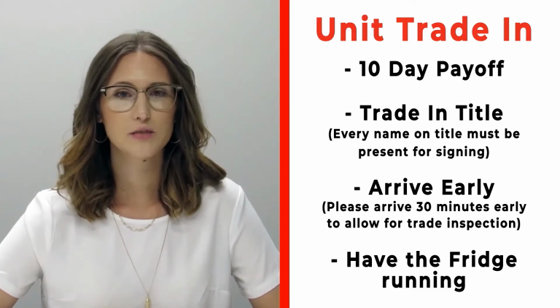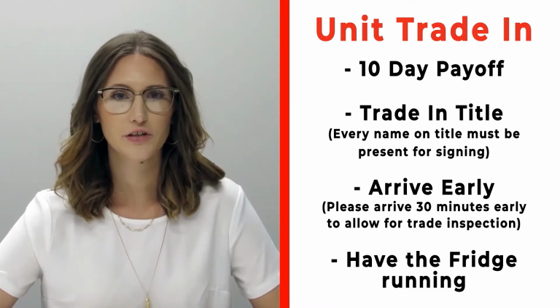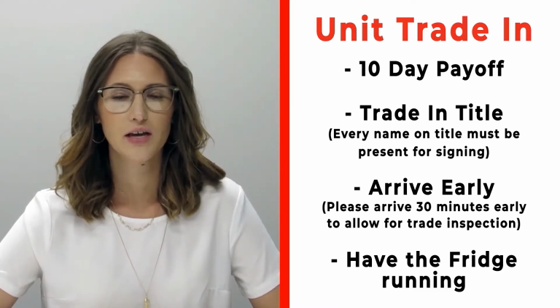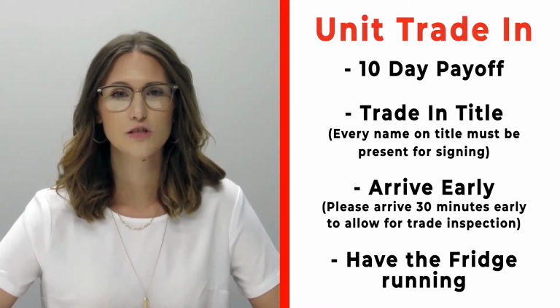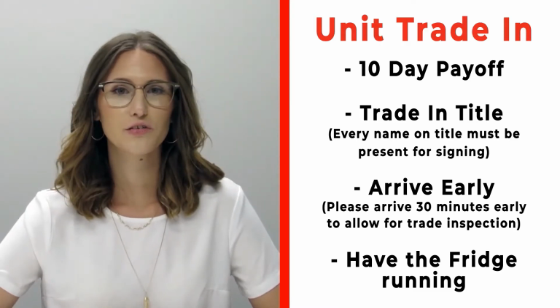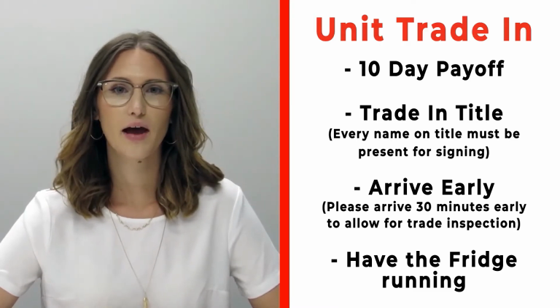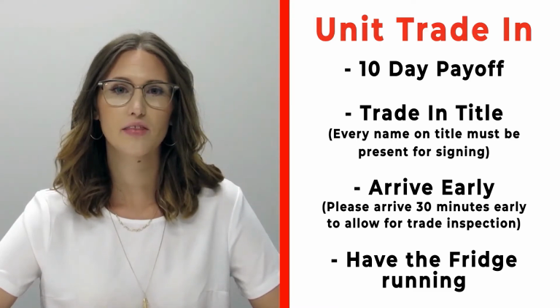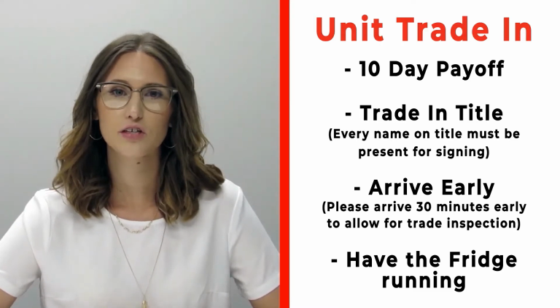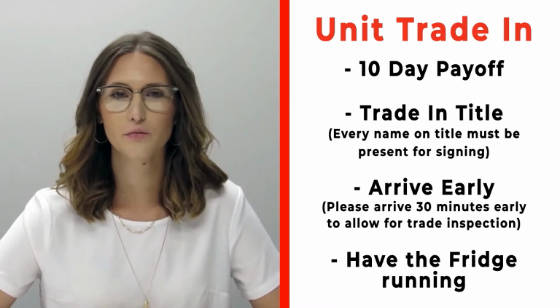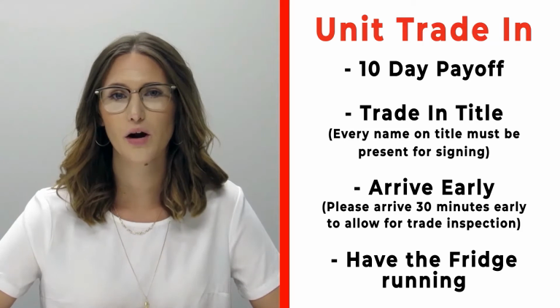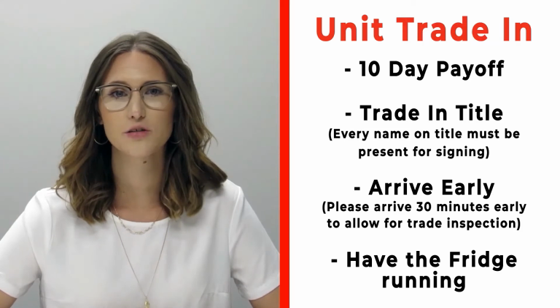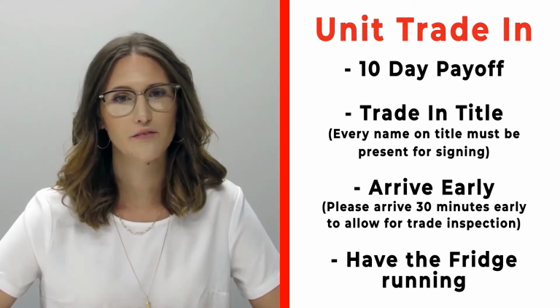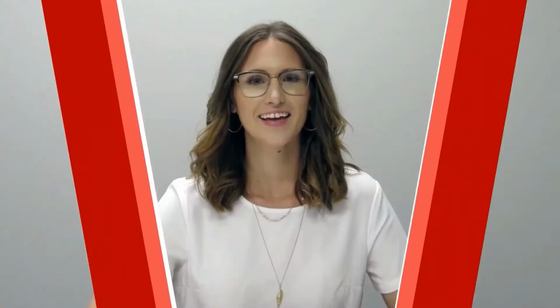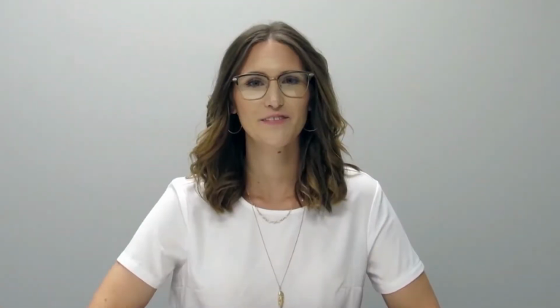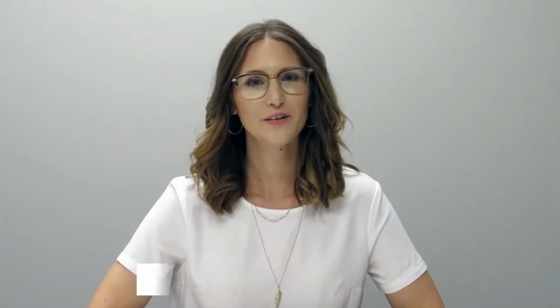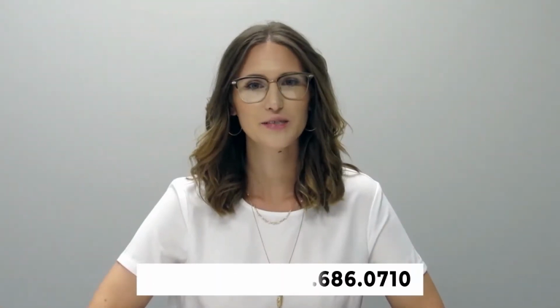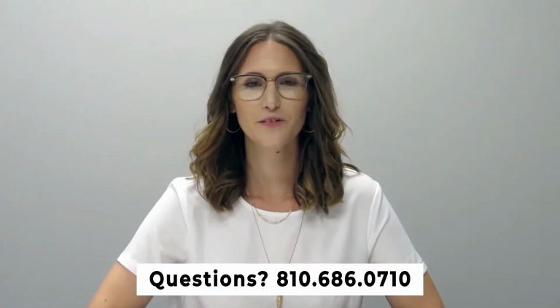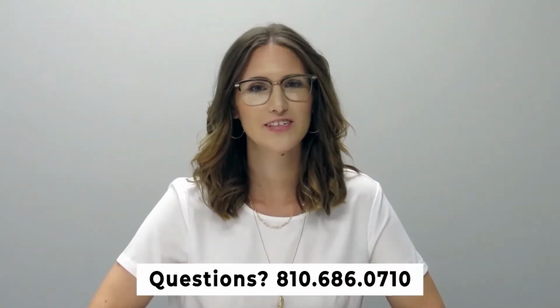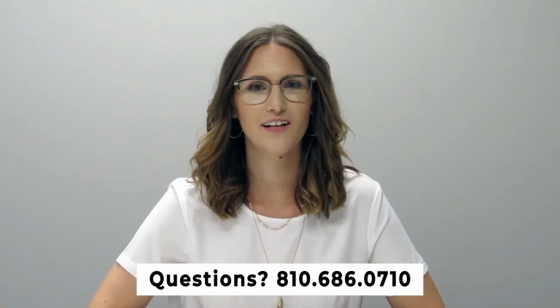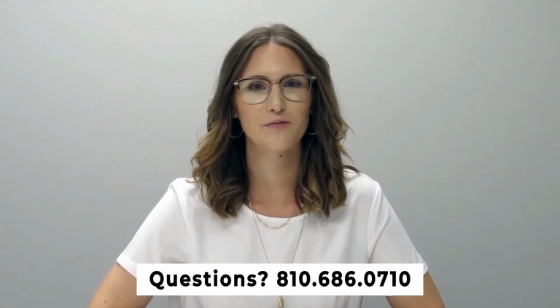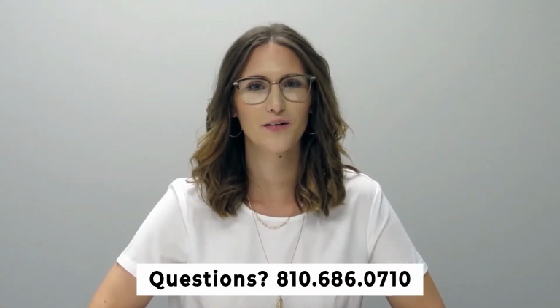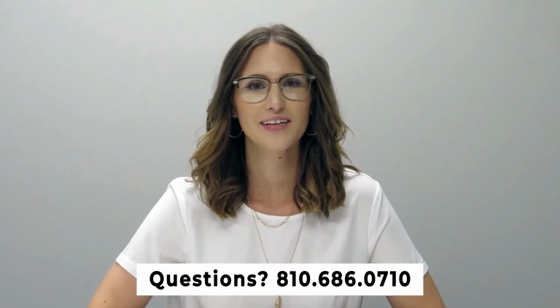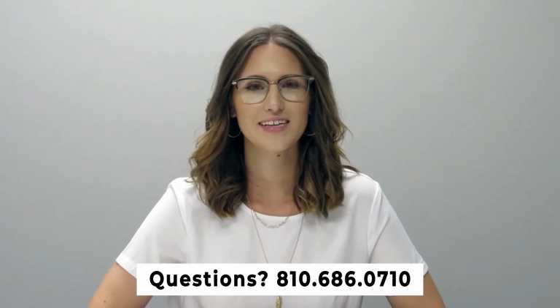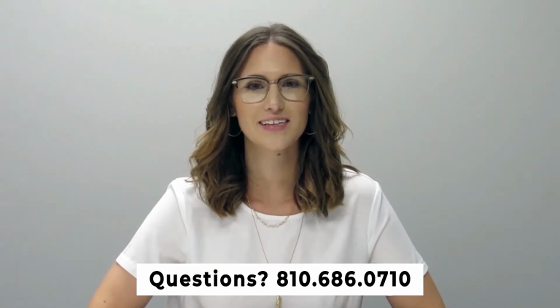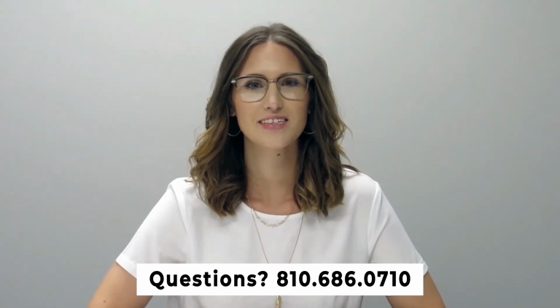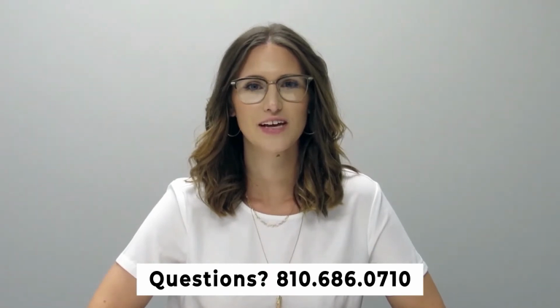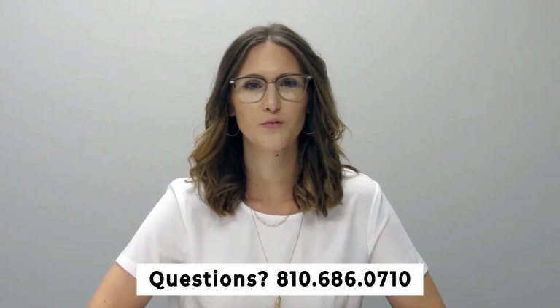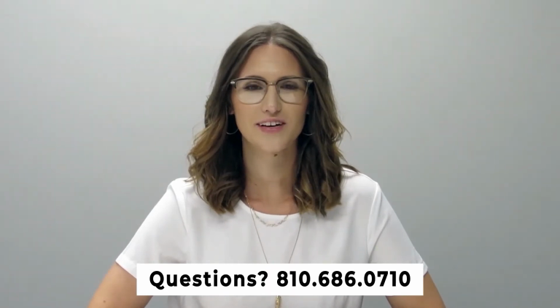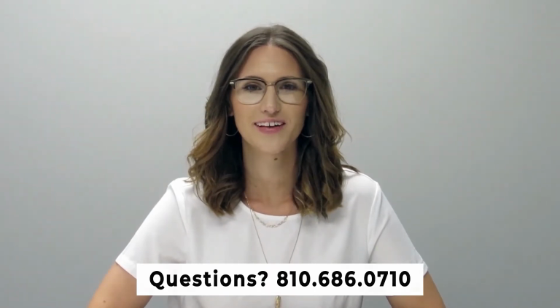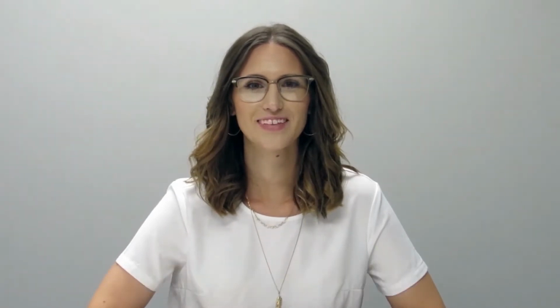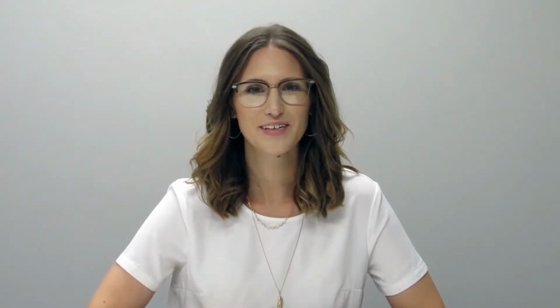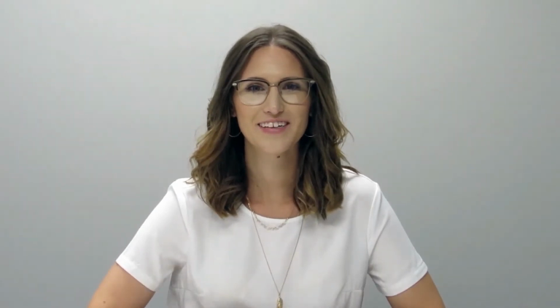Arrive 30 minutes early before your appointment time so we can properly inspect your unit. Also make sure that you have the fridge on and running prior to arrival. If you have any questions, please feel free to give us a call at 810-686-0710. Thanks so much, have a great day!